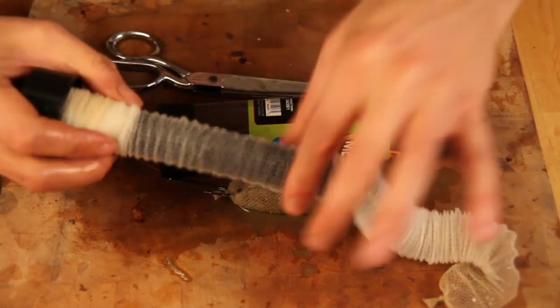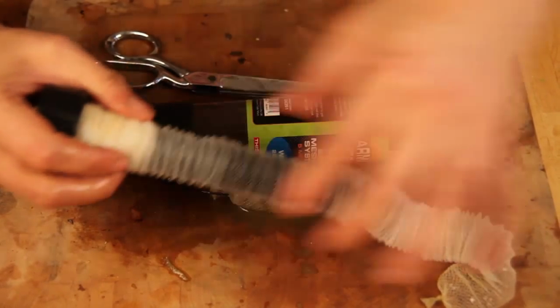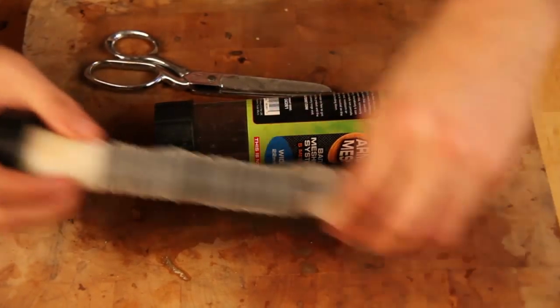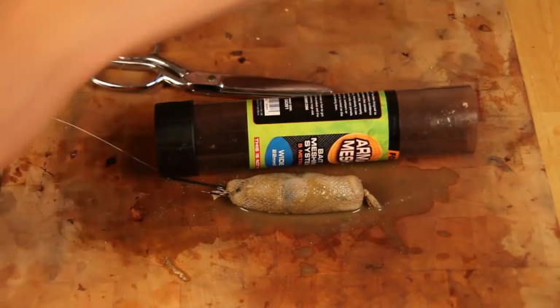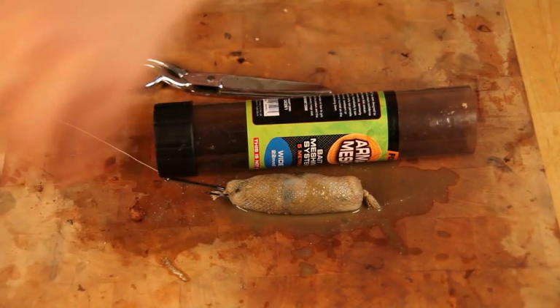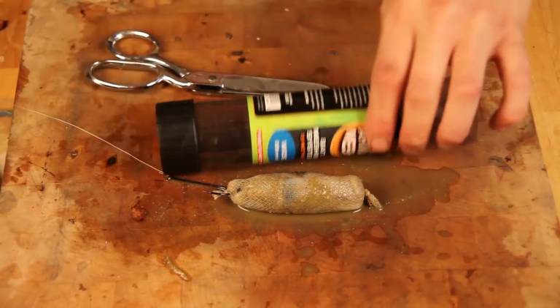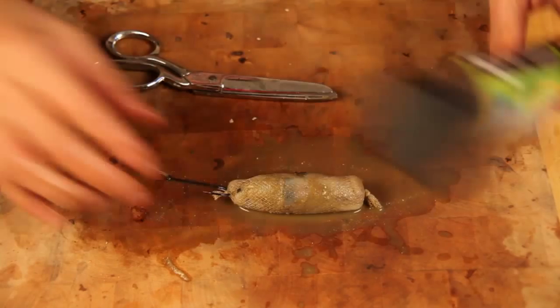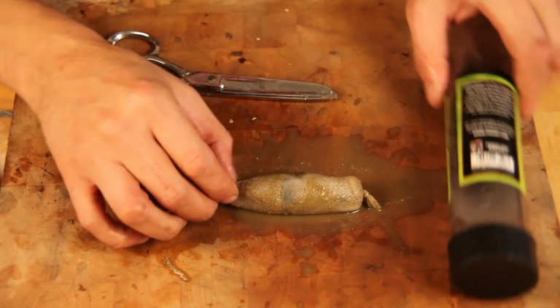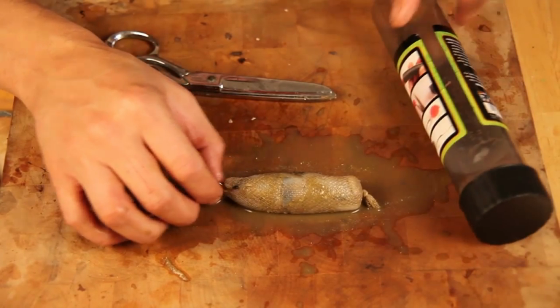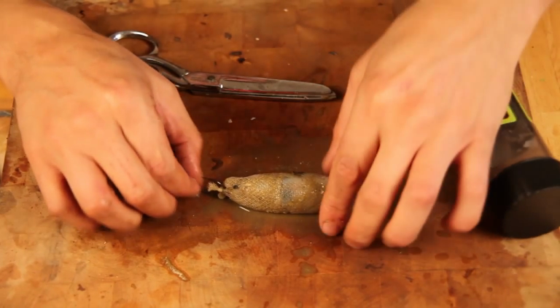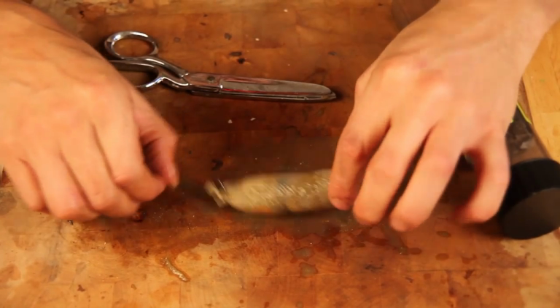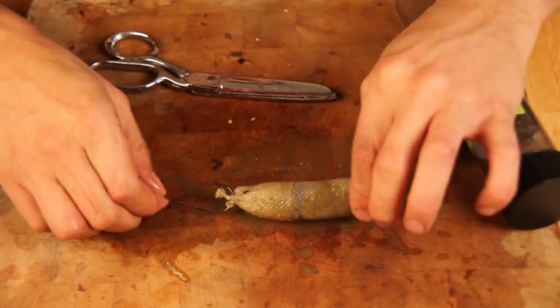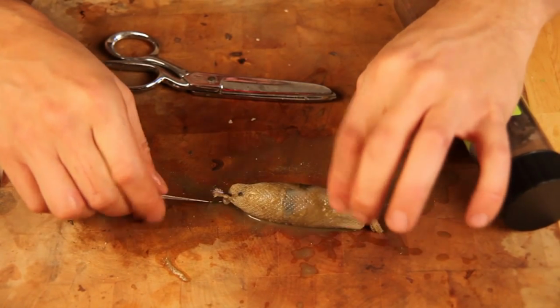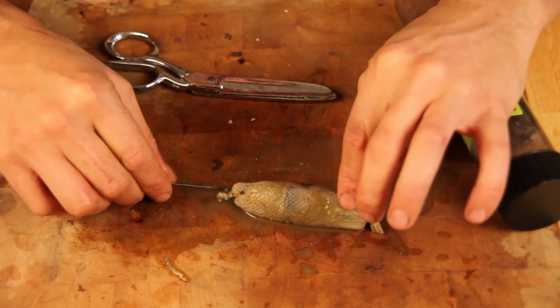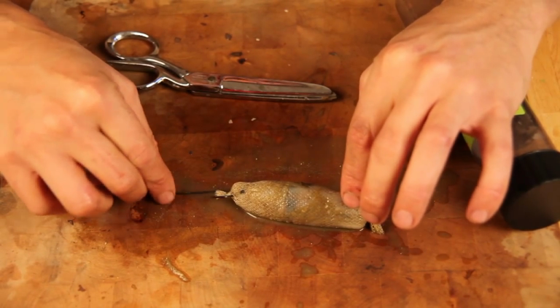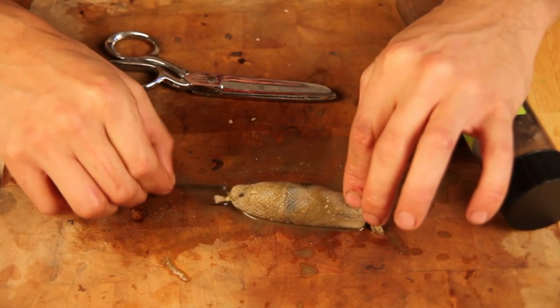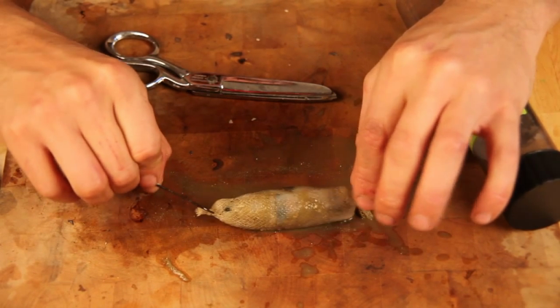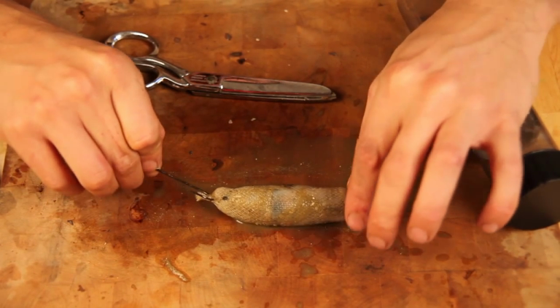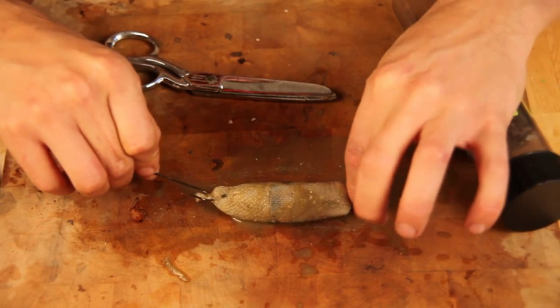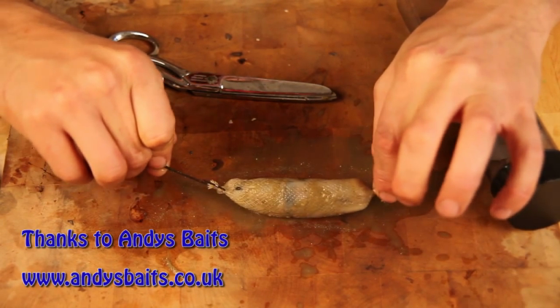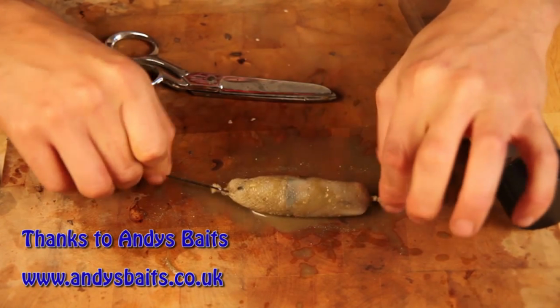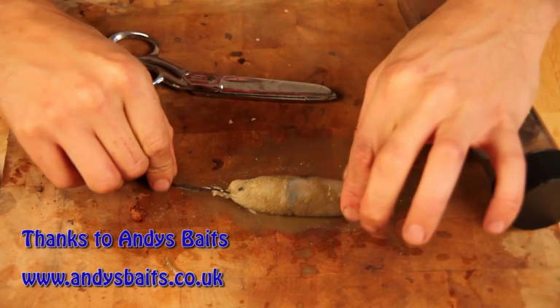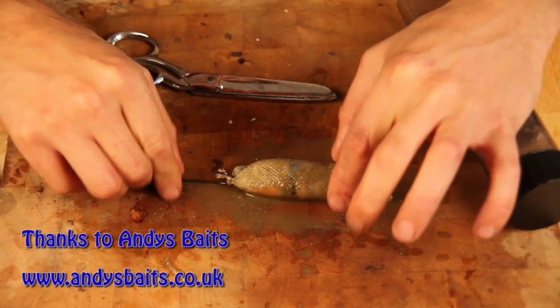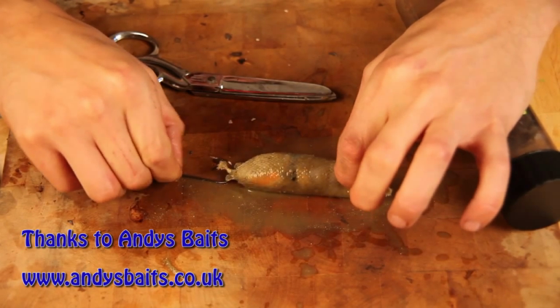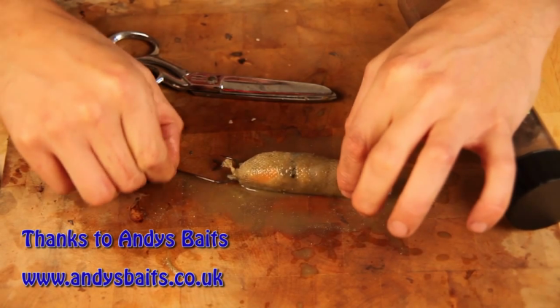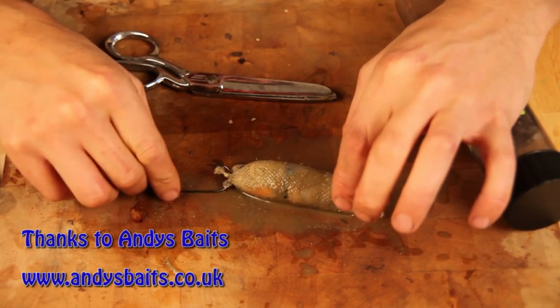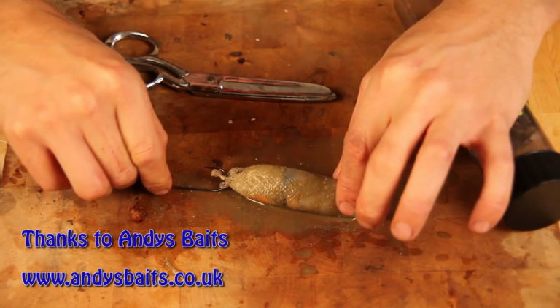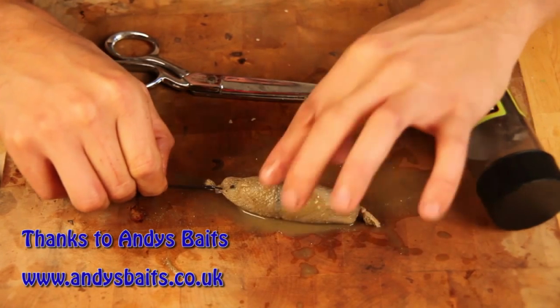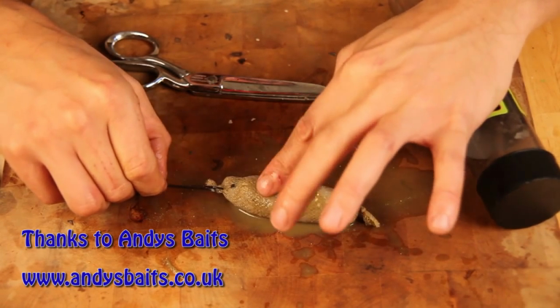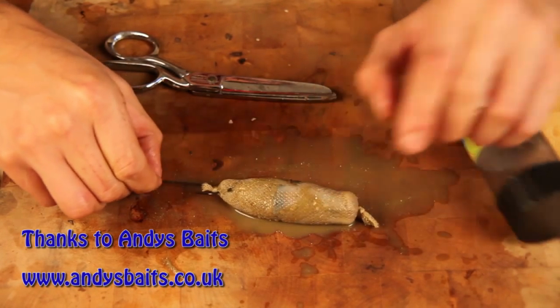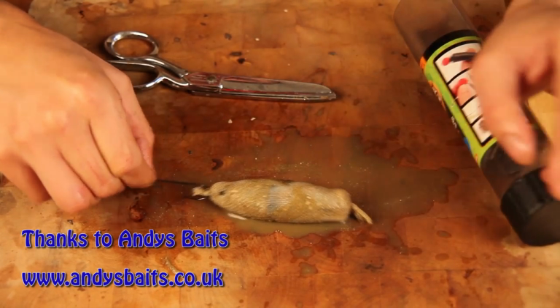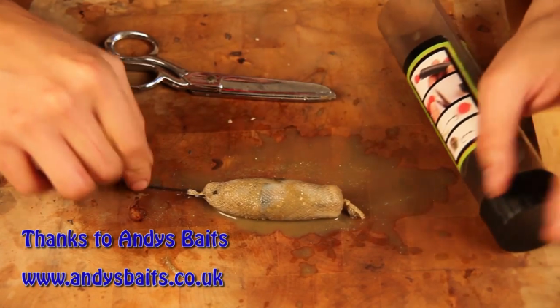Give that a try. Very, very effective — I've used it quite a lot in the Humber, I've used it in the Thames, with varying baits, and it works an absolute treat.